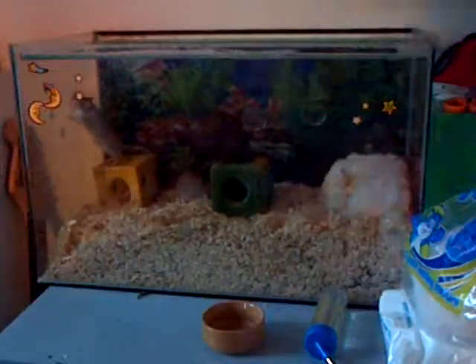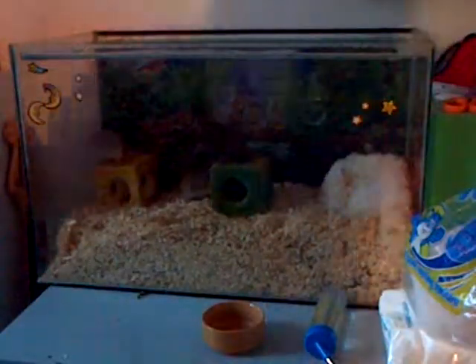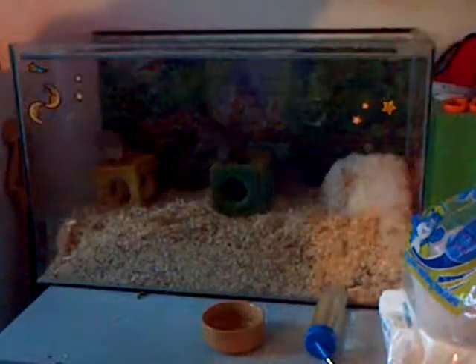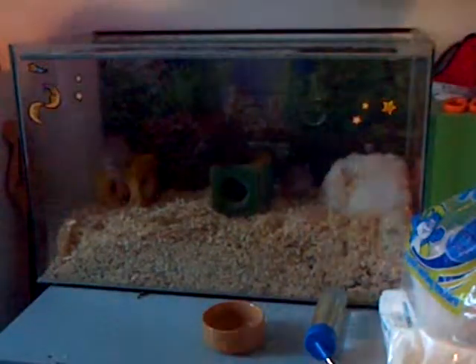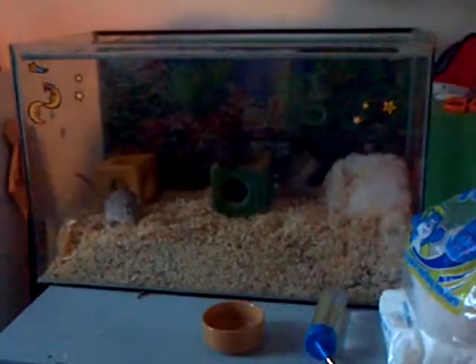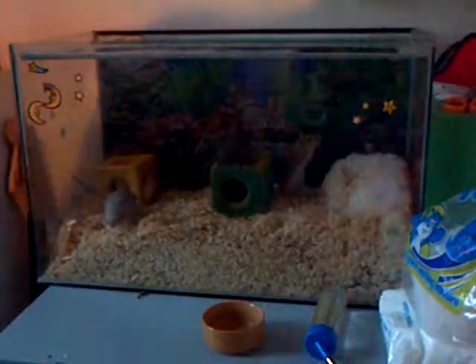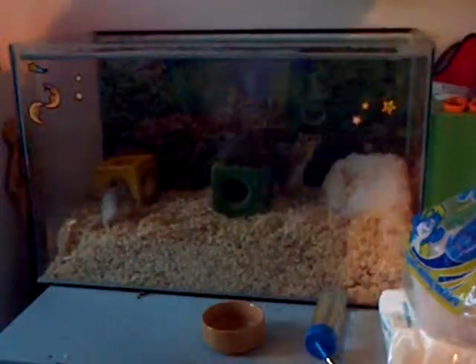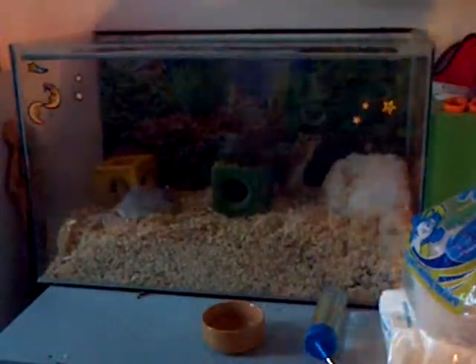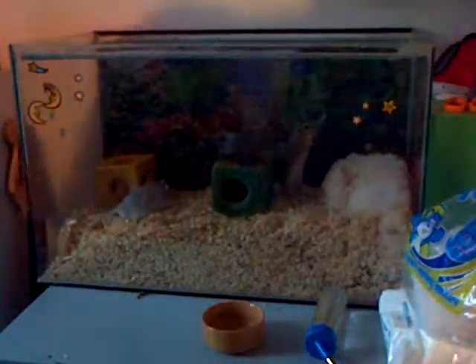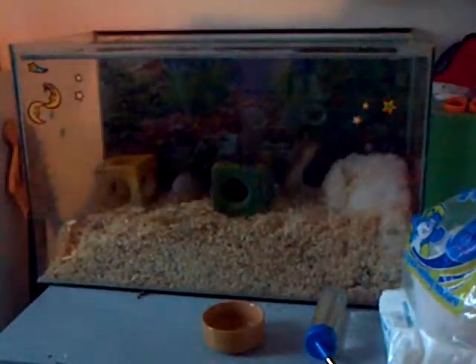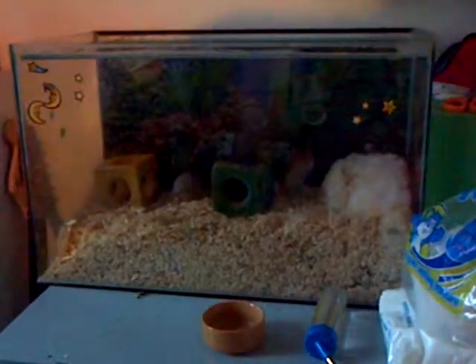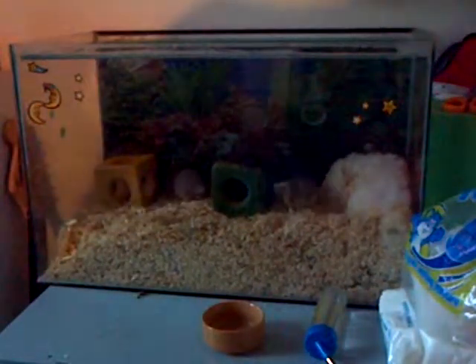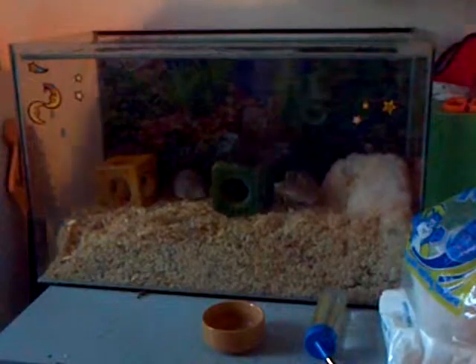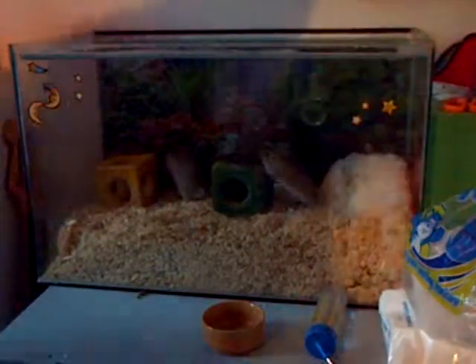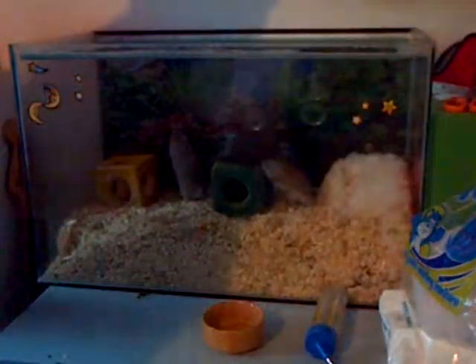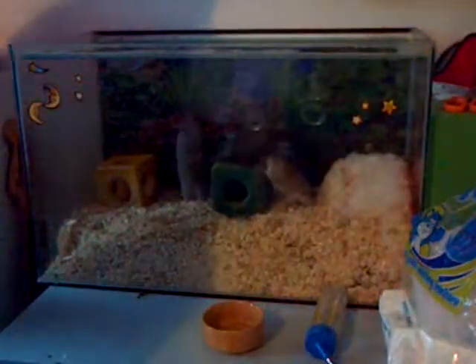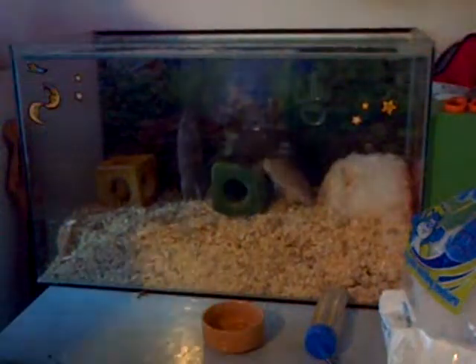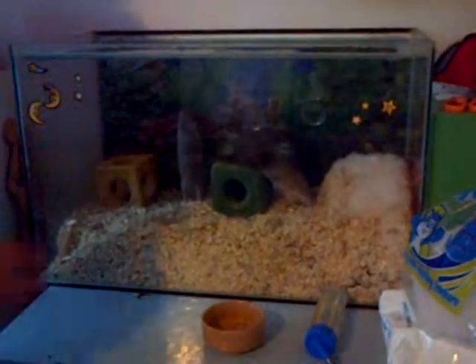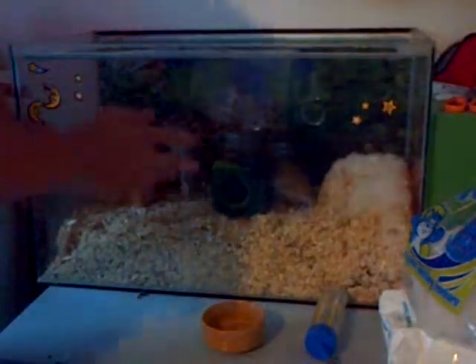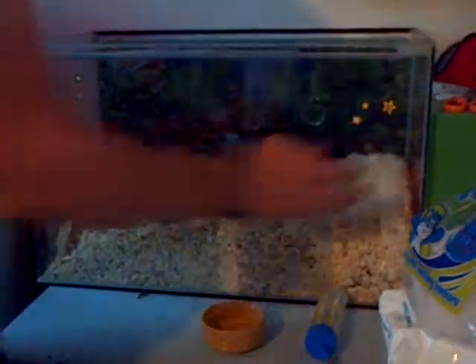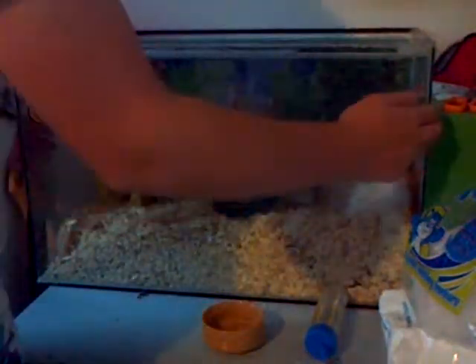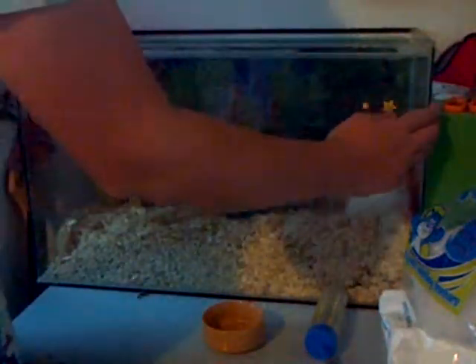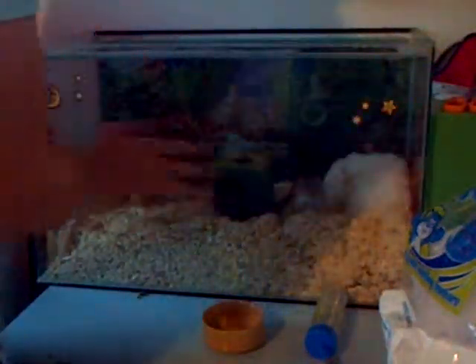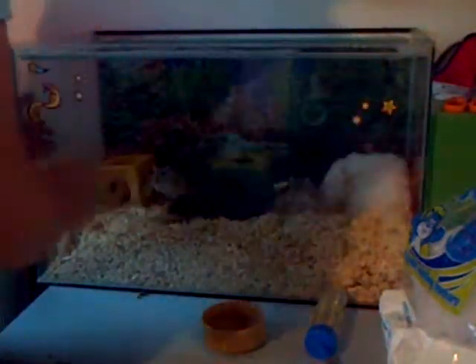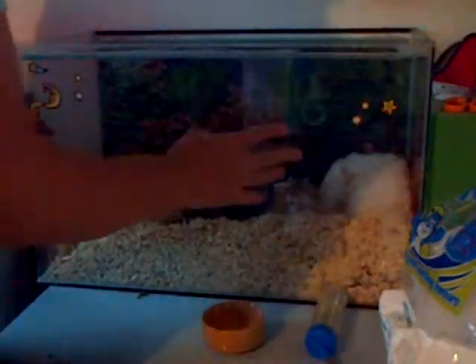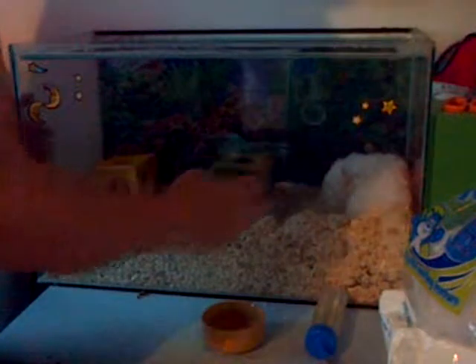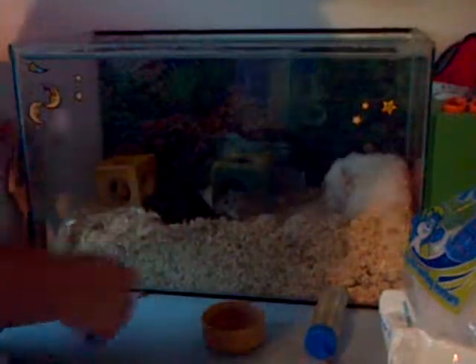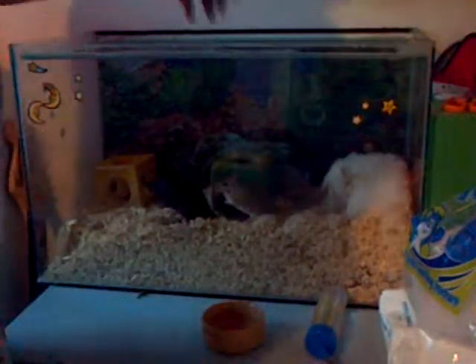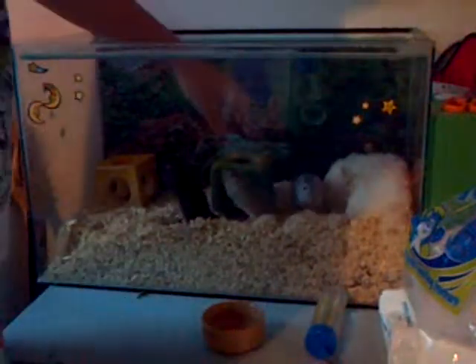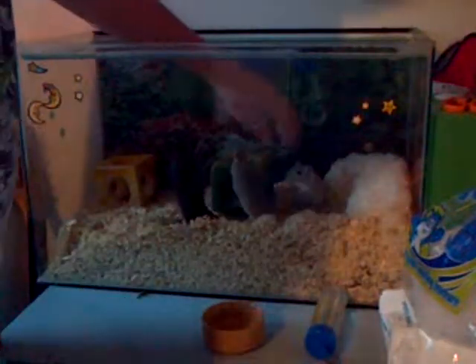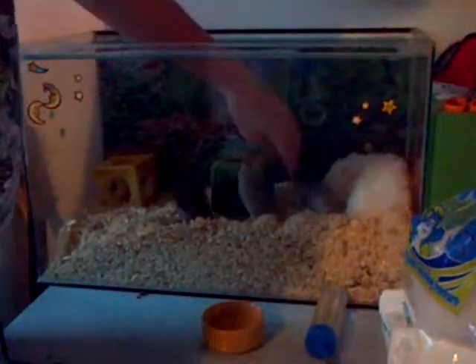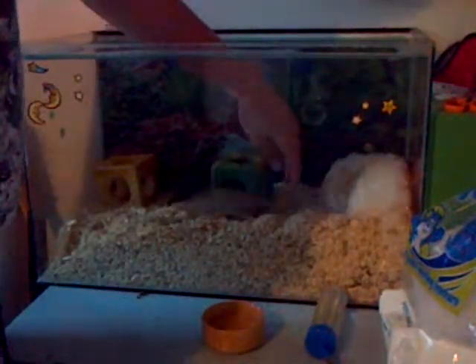Hey guys, this is Science Expert 64 and I'm going to be showing you how to keep your gerbil and hamsters in a good and safe home. First you're going to want a nice tank like this, nice and big, fit for 3 or 4 gerbils or hamsters.